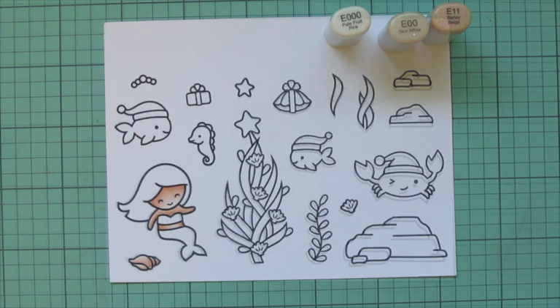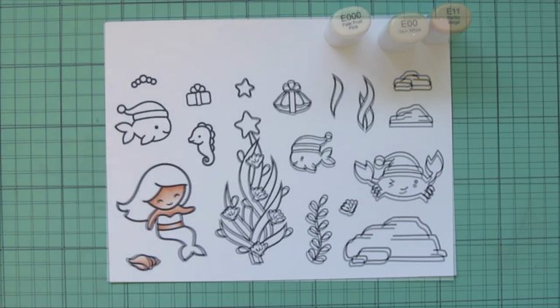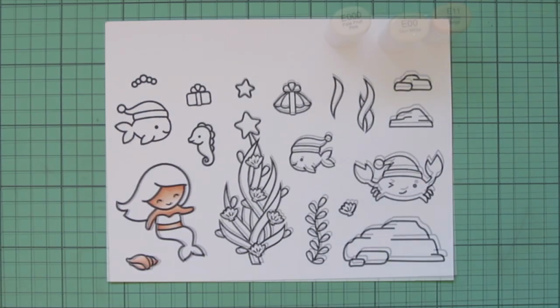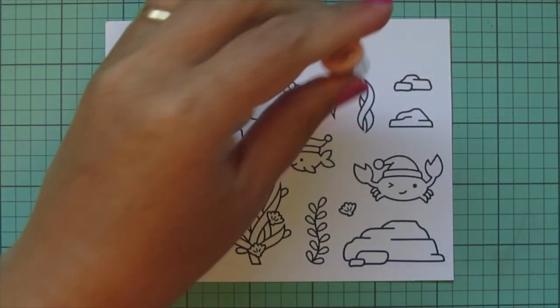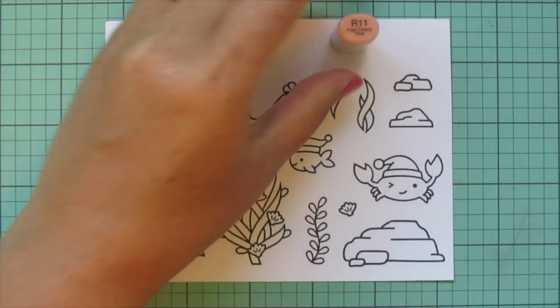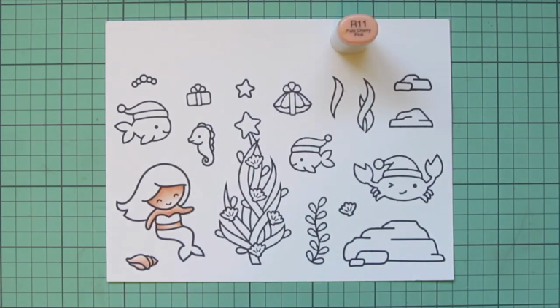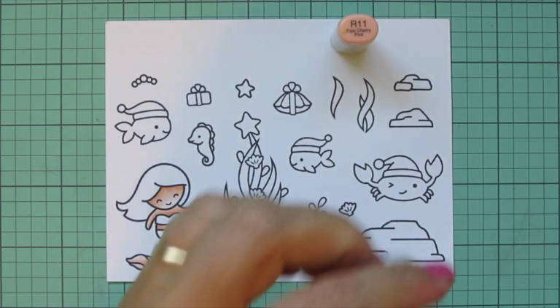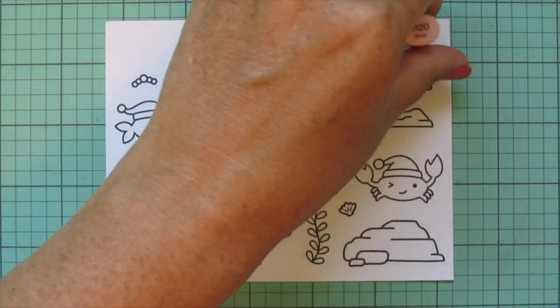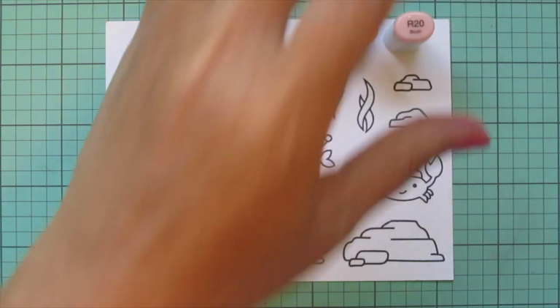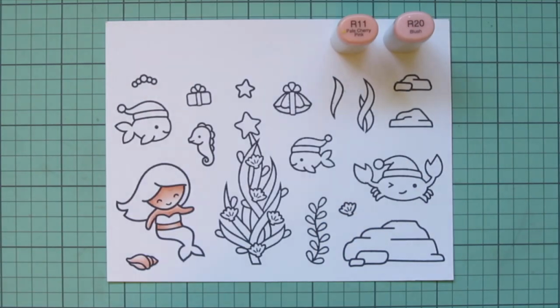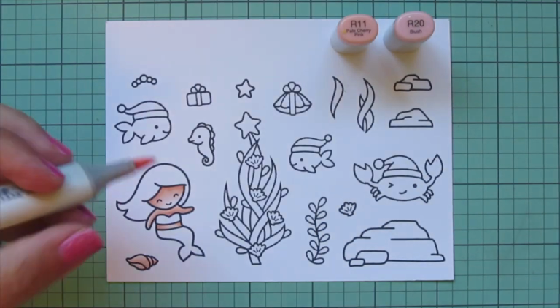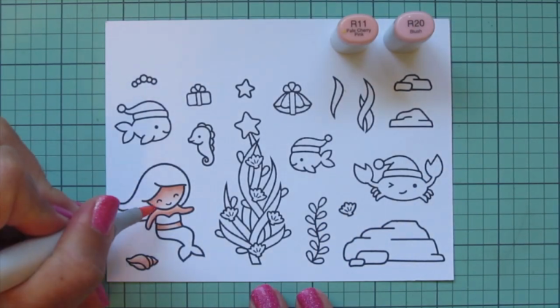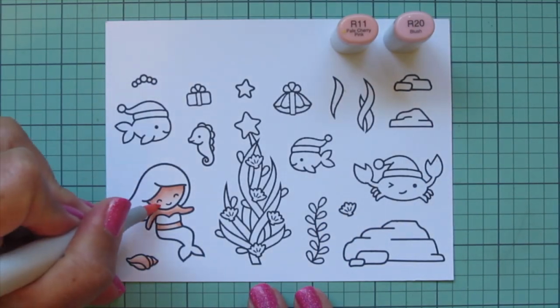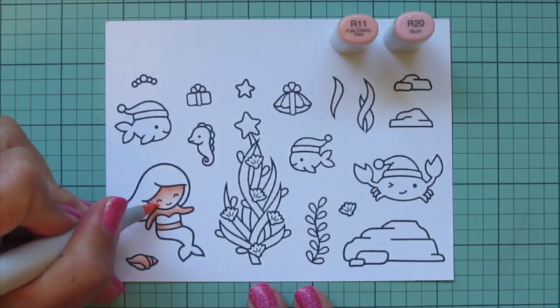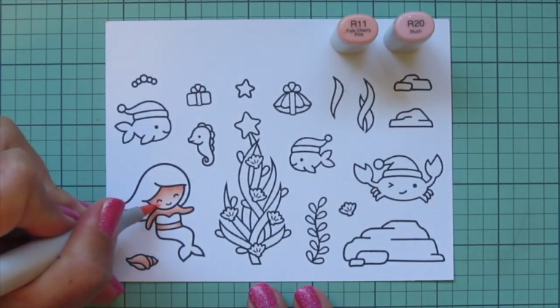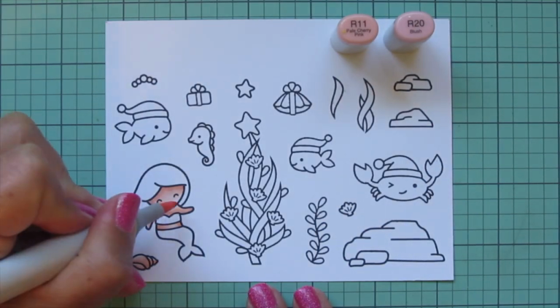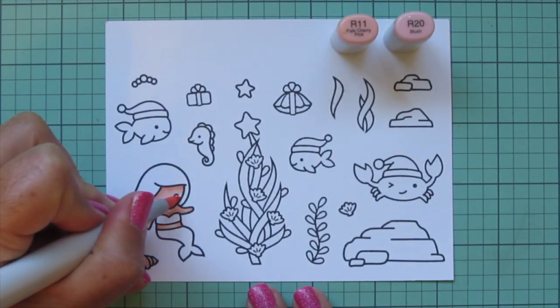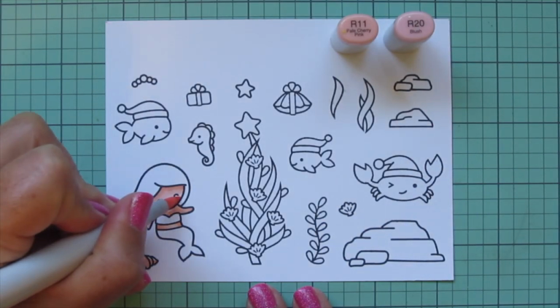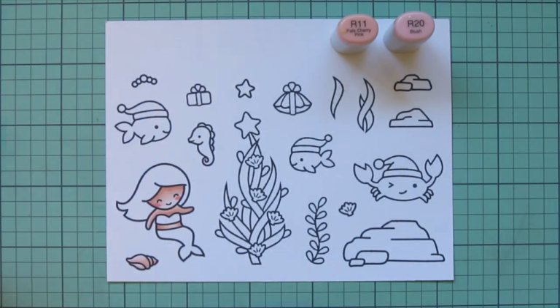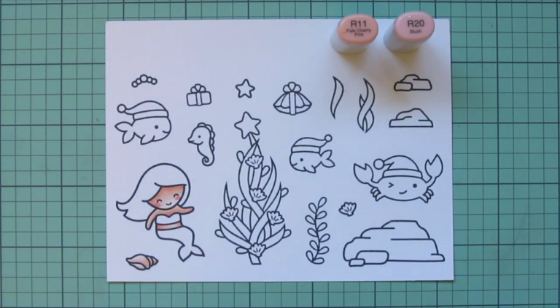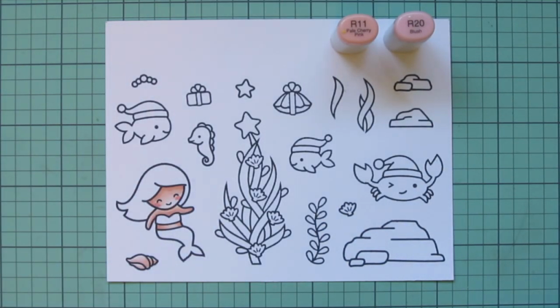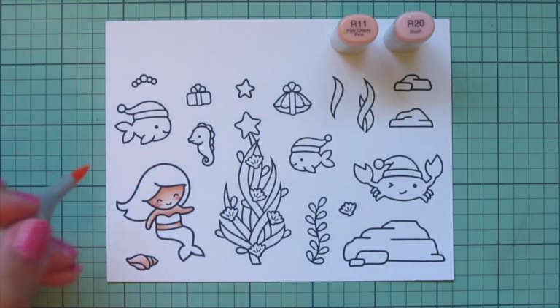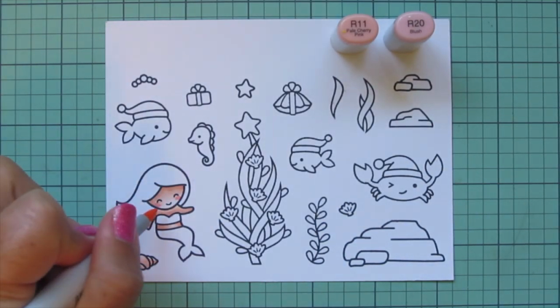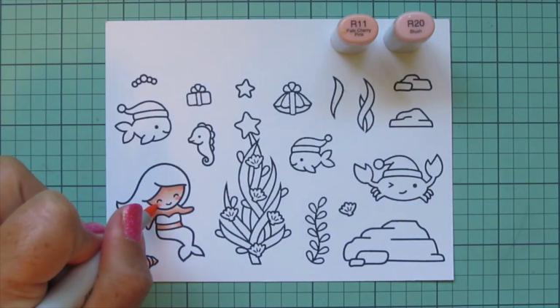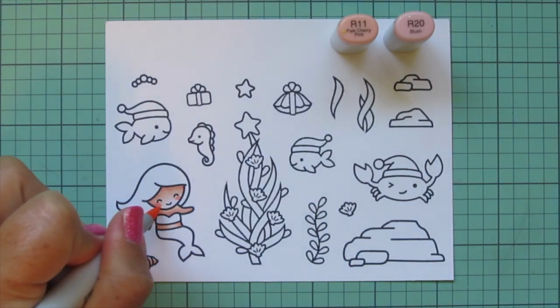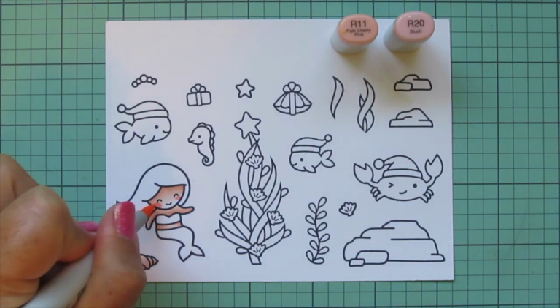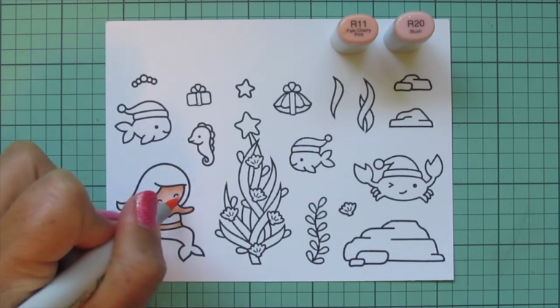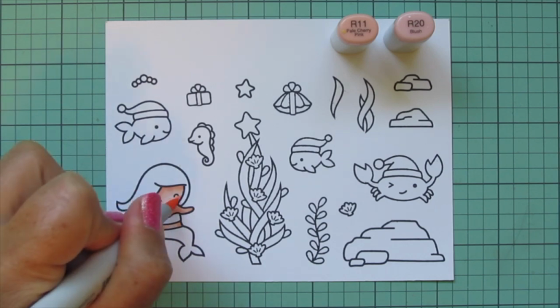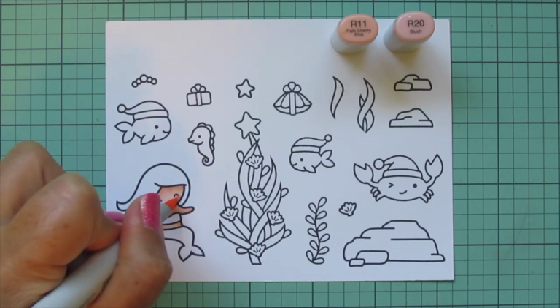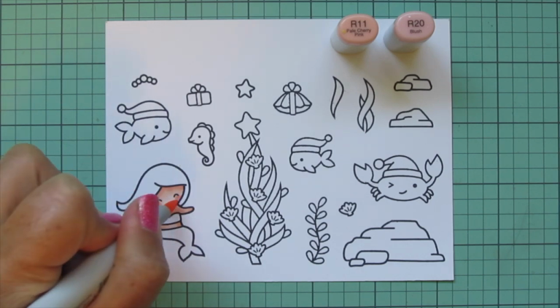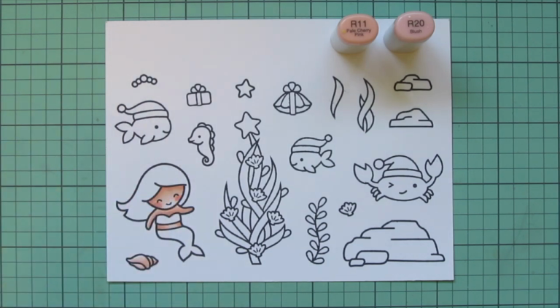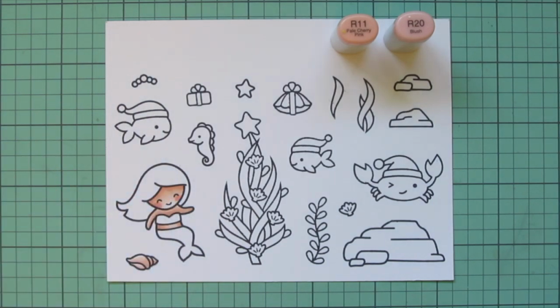Then I'm going to move on to my mermaid's rosy cheeks and I'll do those with R11 and R20.